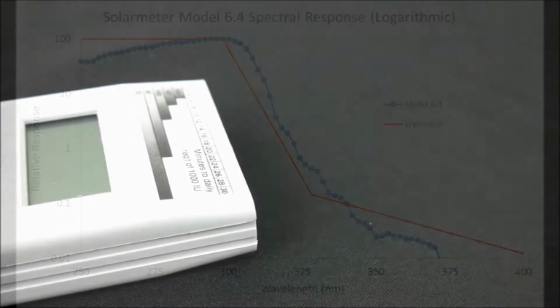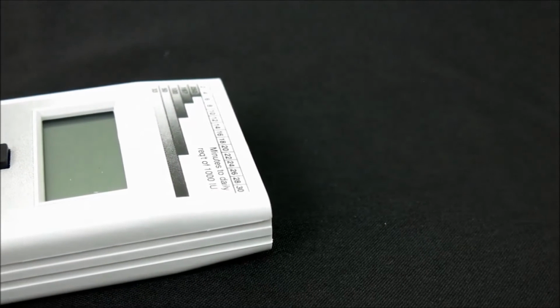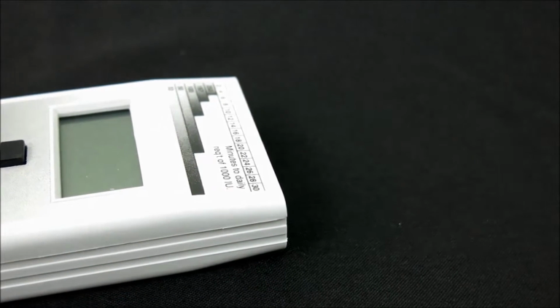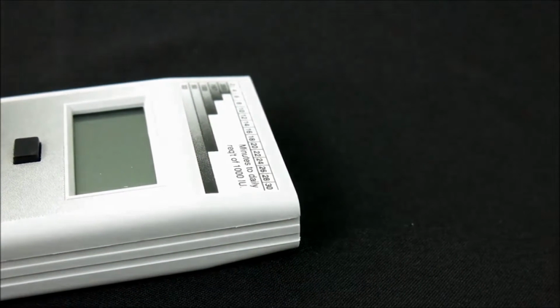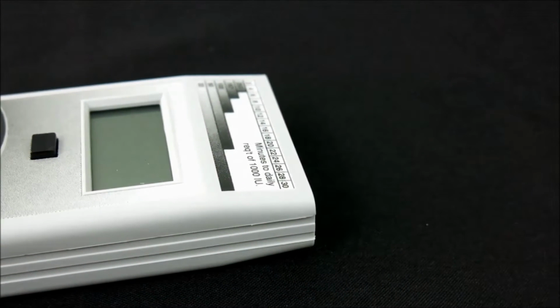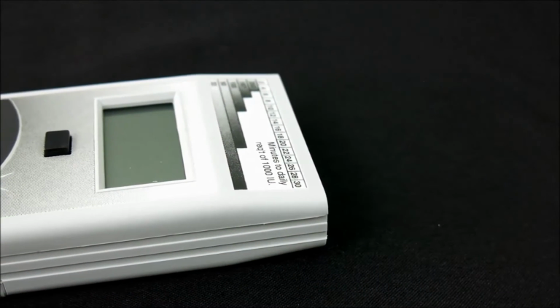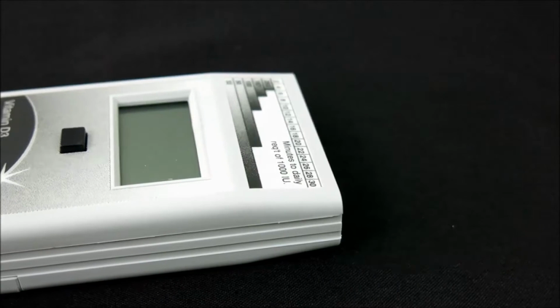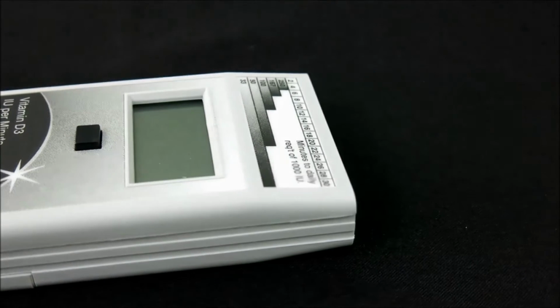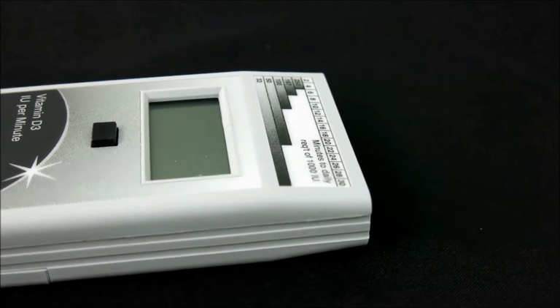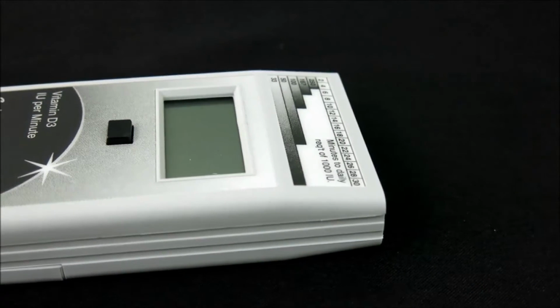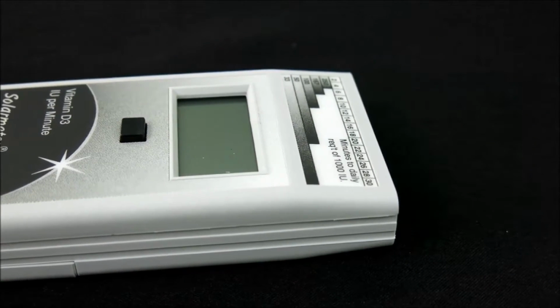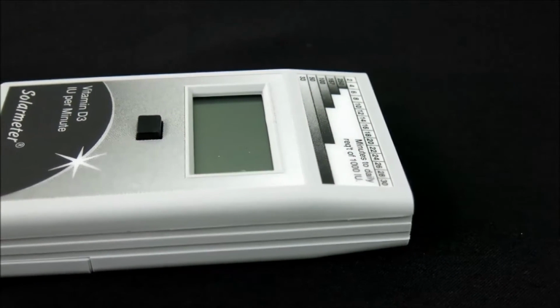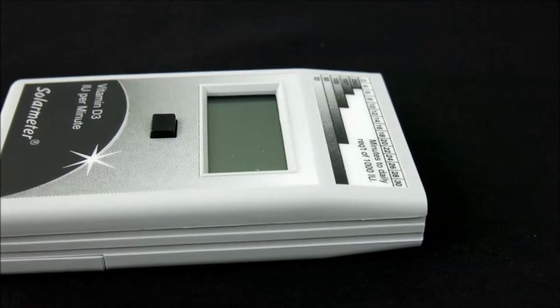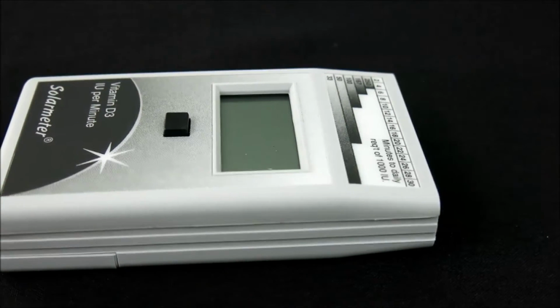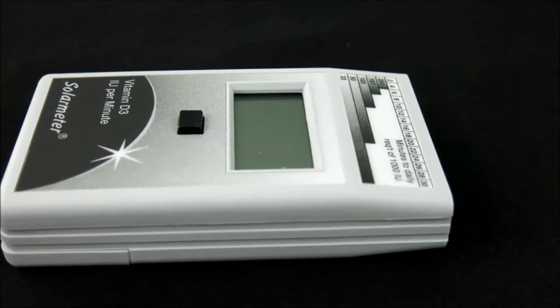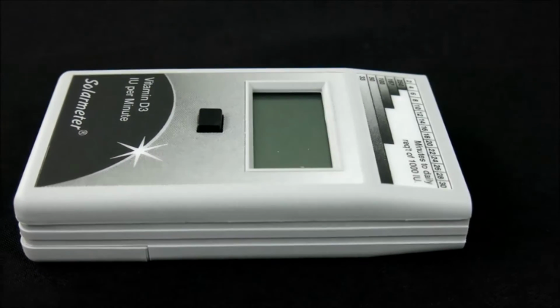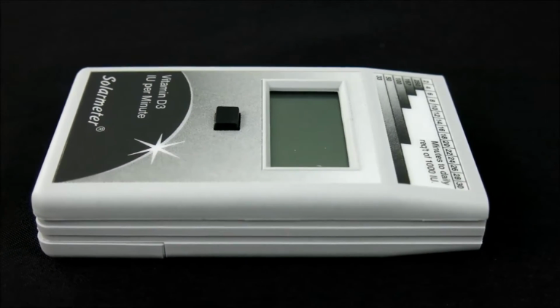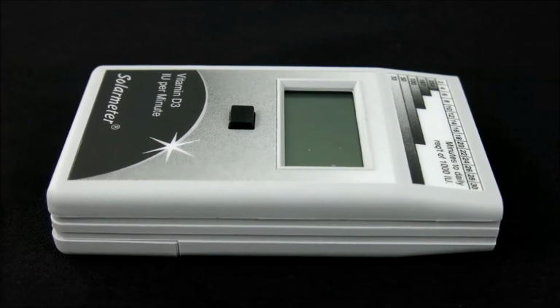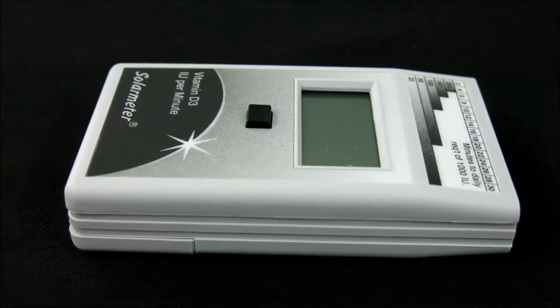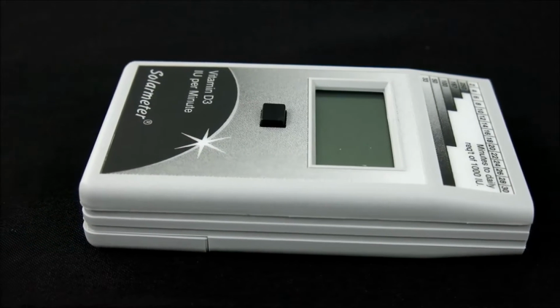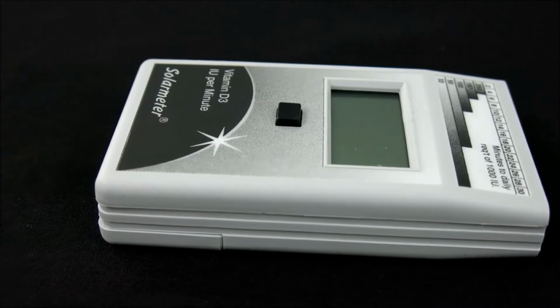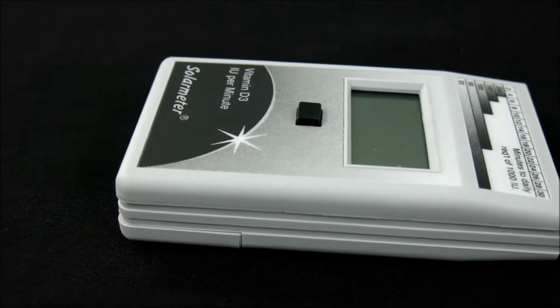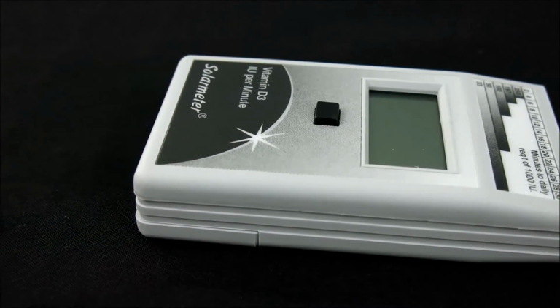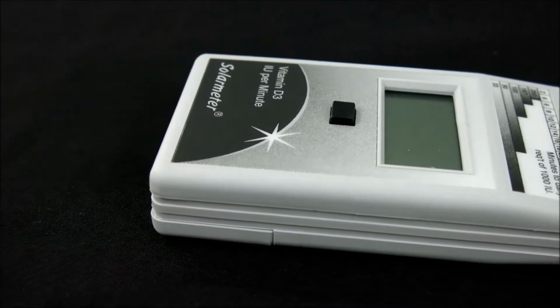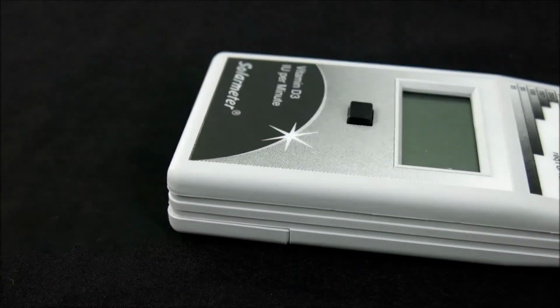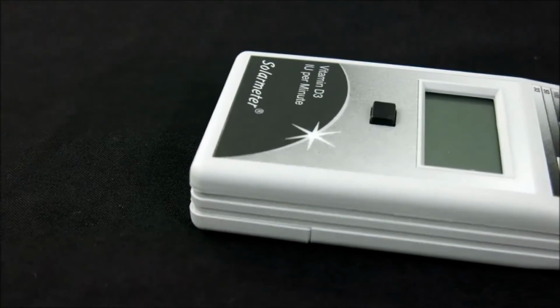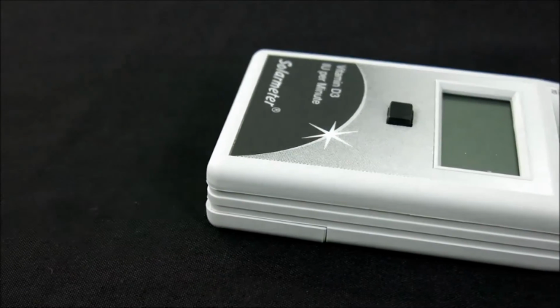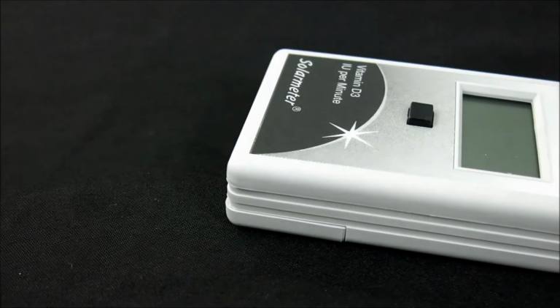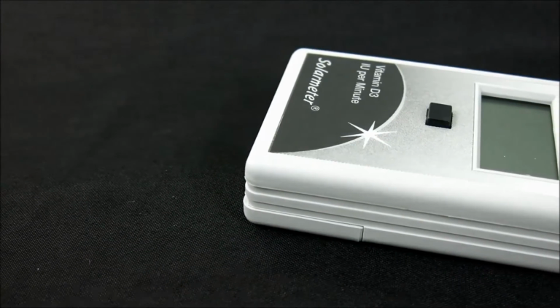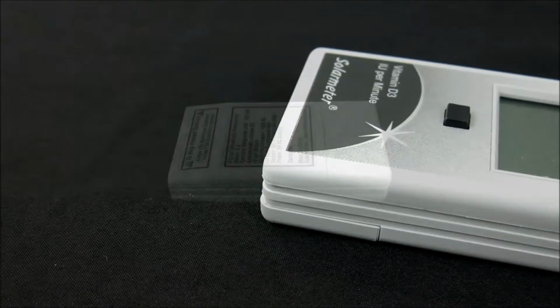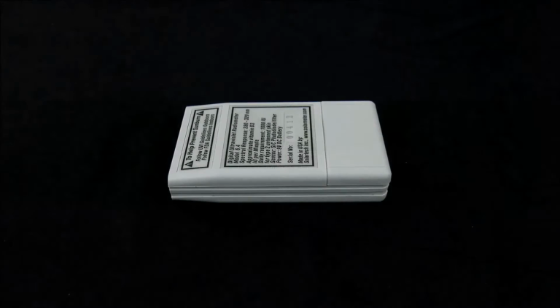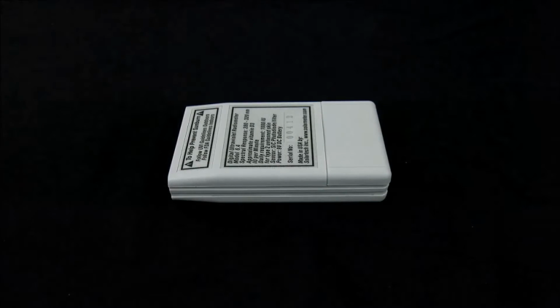This handheld model's rugged plastic case is palm-sized for effortless portability, measuring a compact 4.2 inches long by 2.4 inches wide by 0.9 inches deep and weighing only 4.5 ounces, including the 9-volt battery.